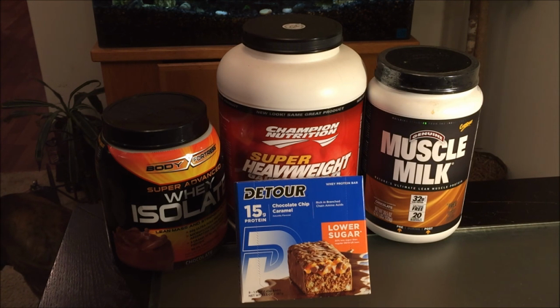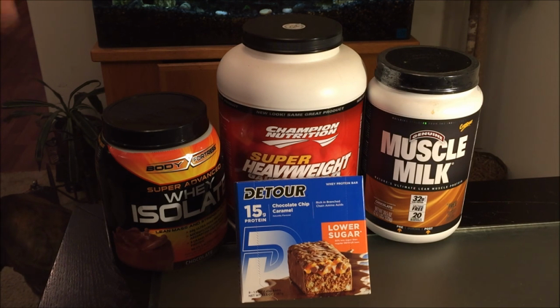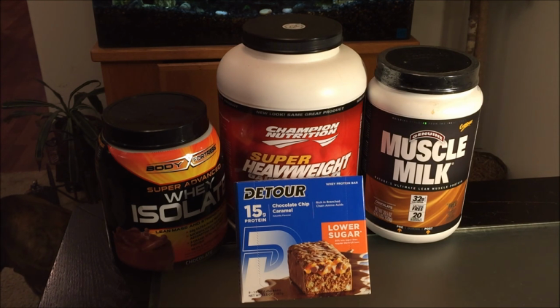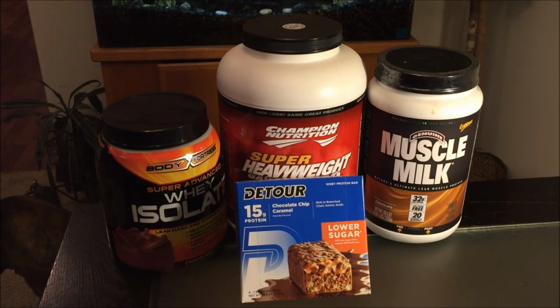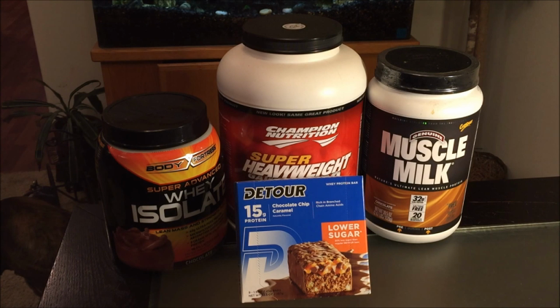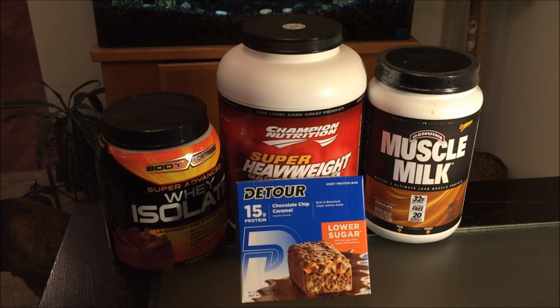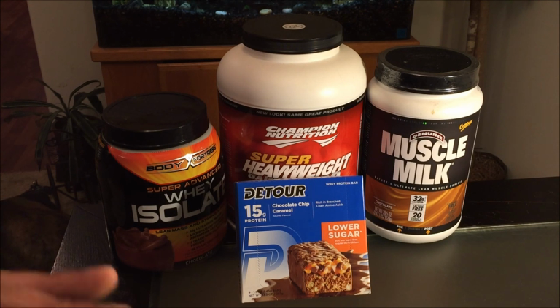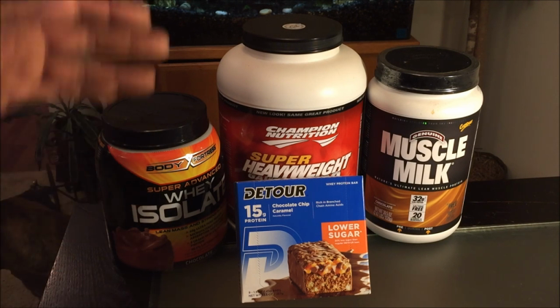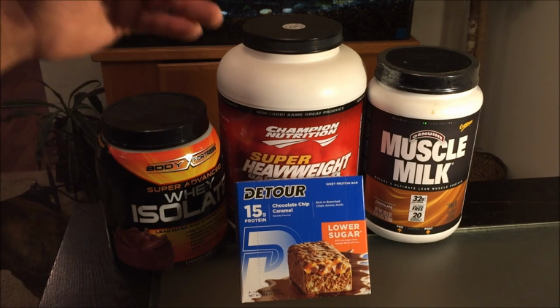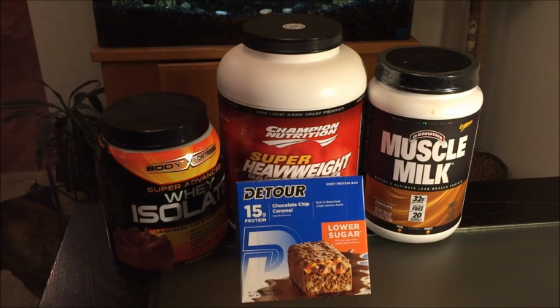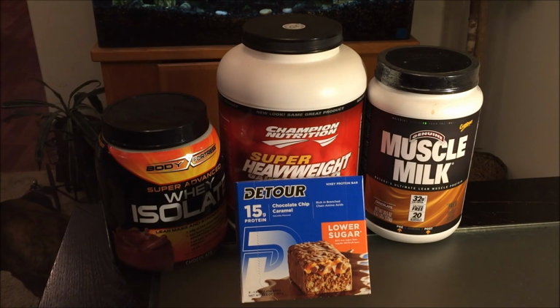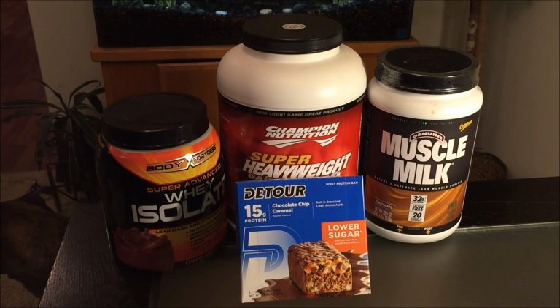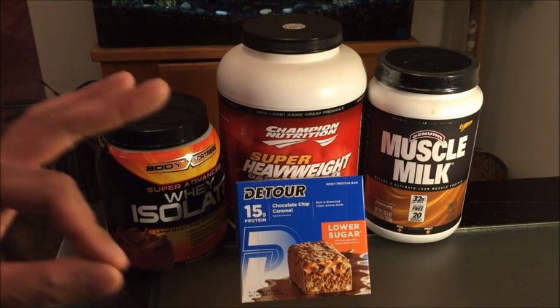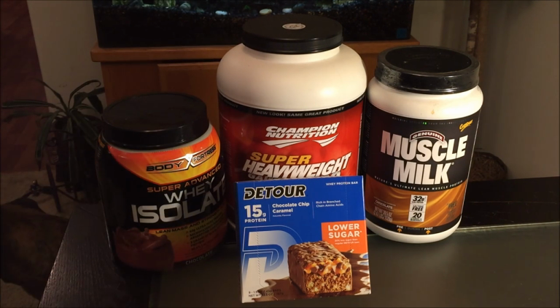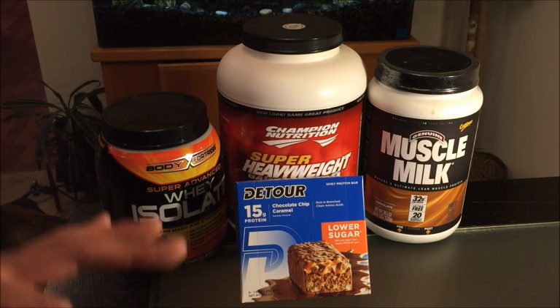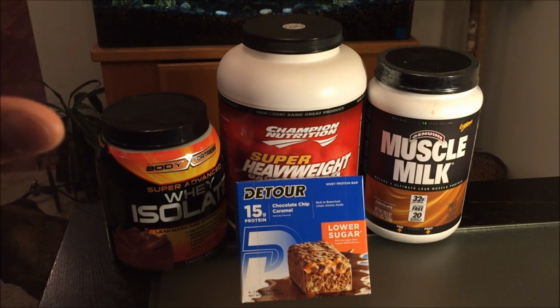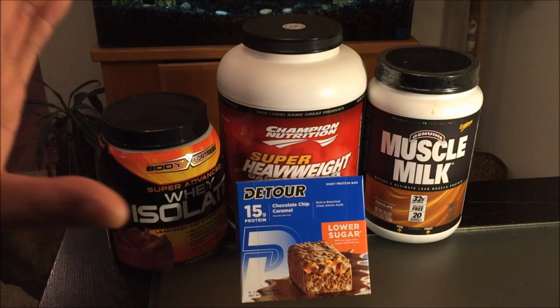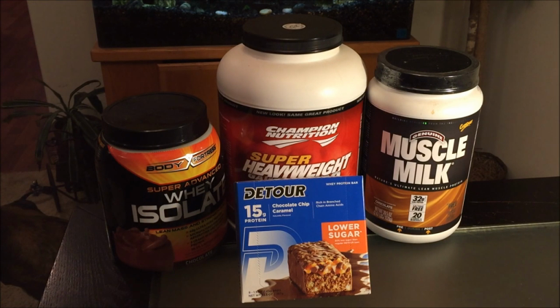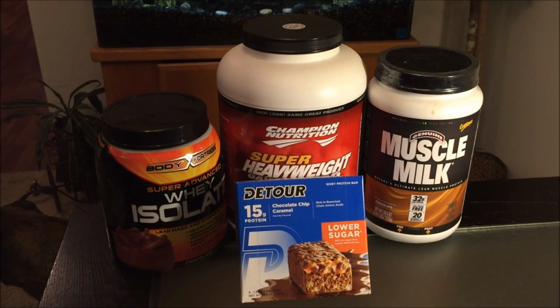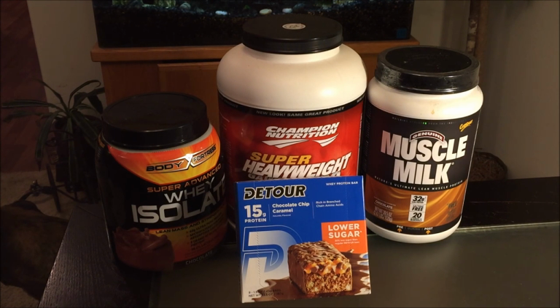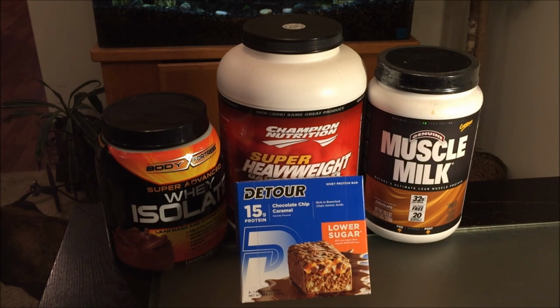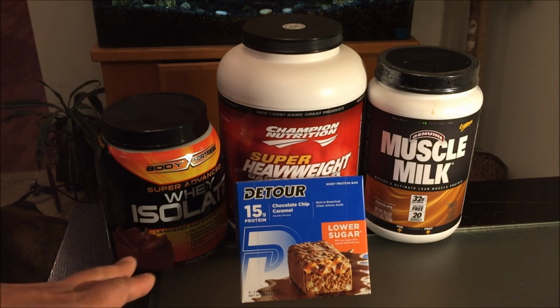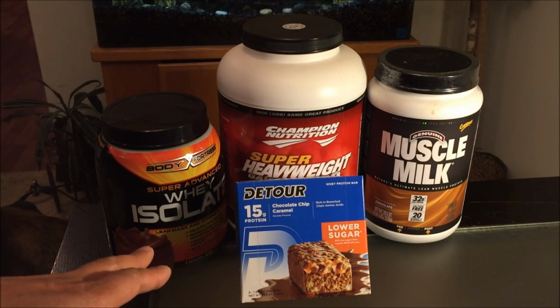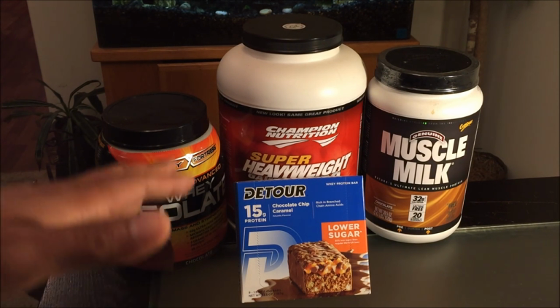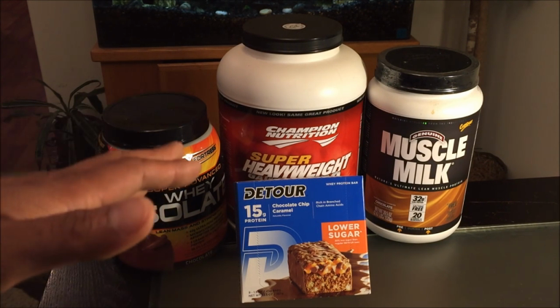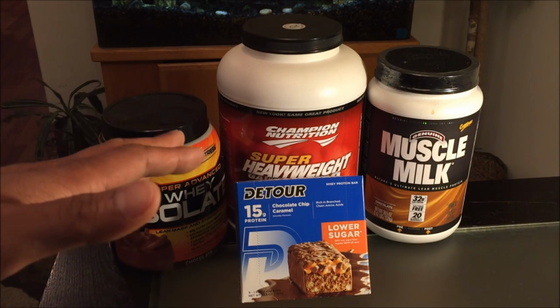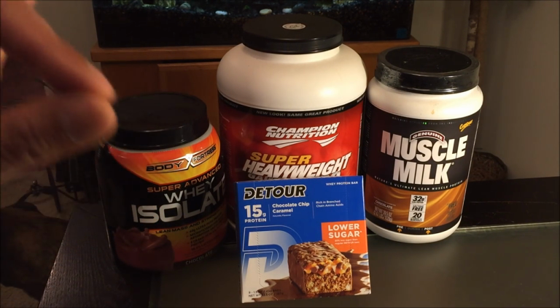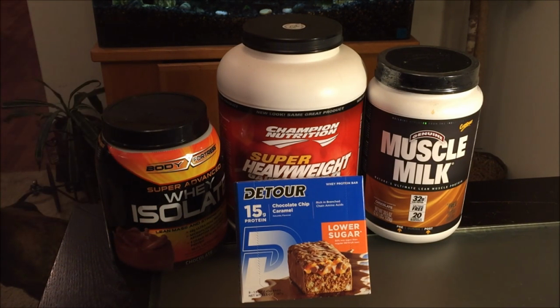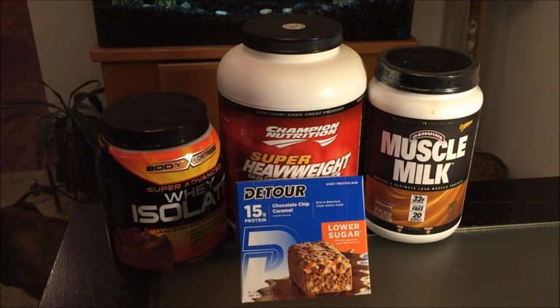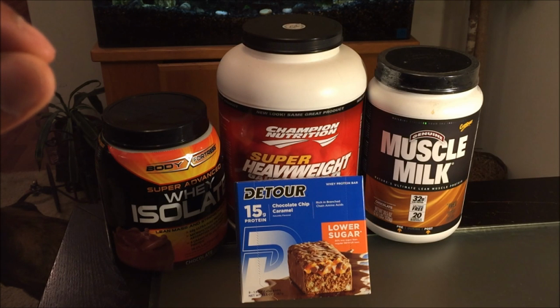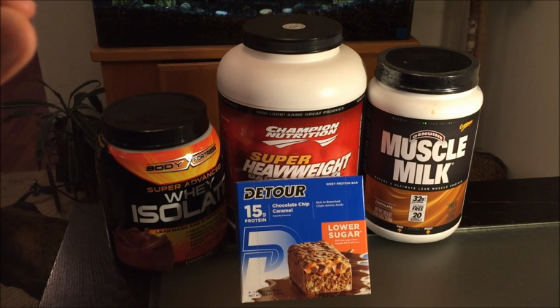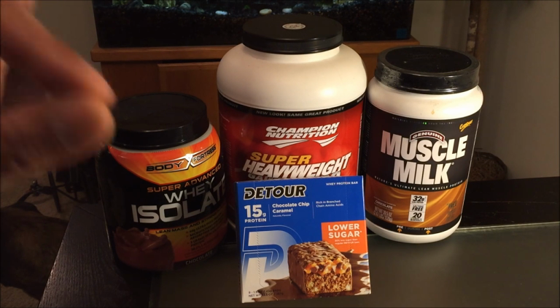I paid $12.49 for these. This box comes with 9 smaller size bars — these aren't the full size ones — so that comes to about $1.39 each.